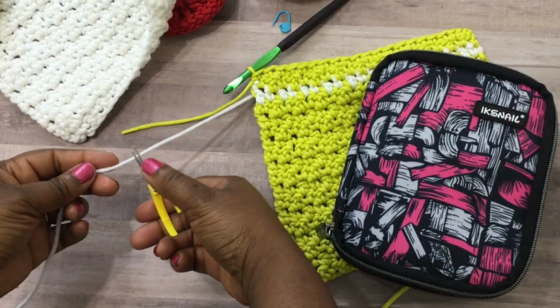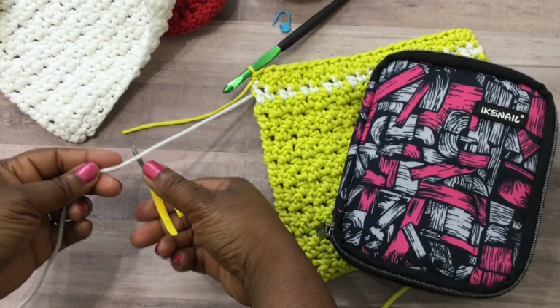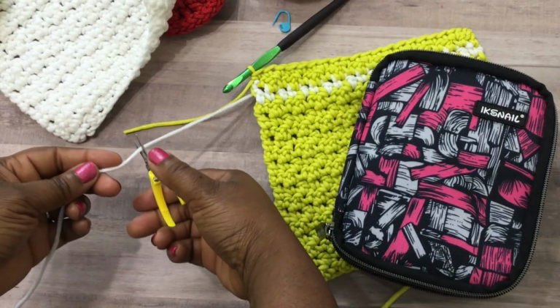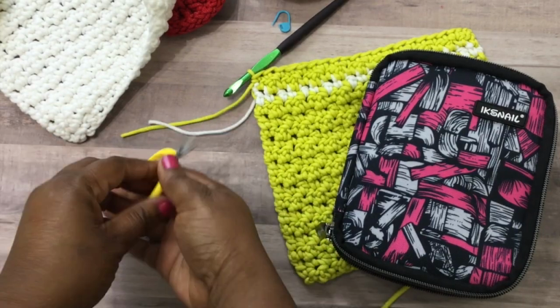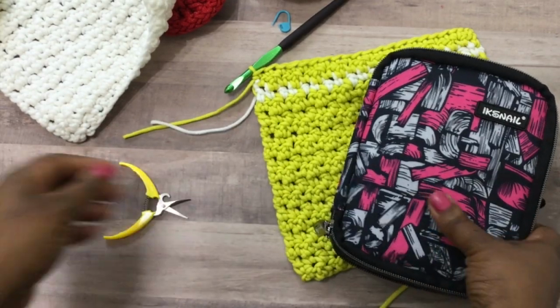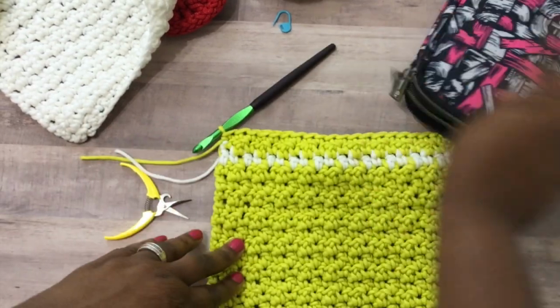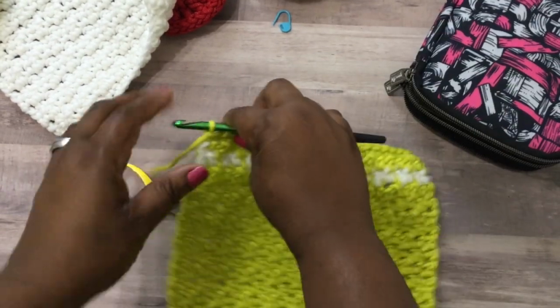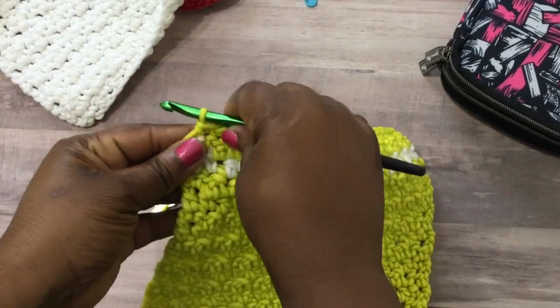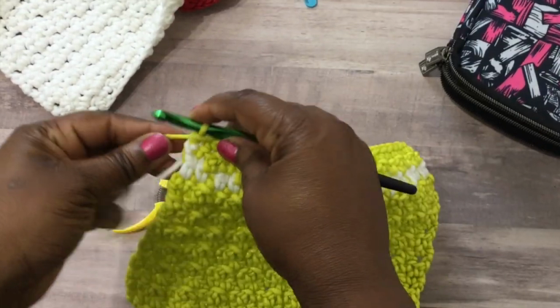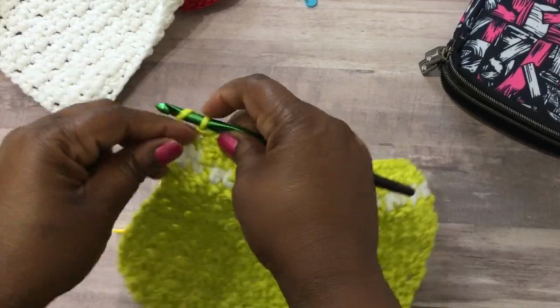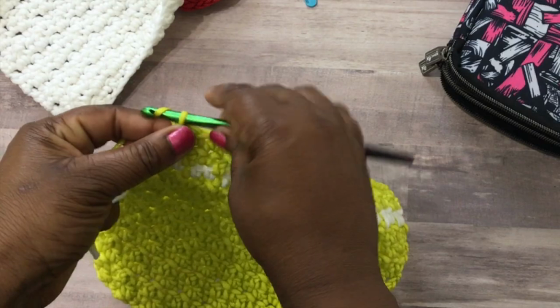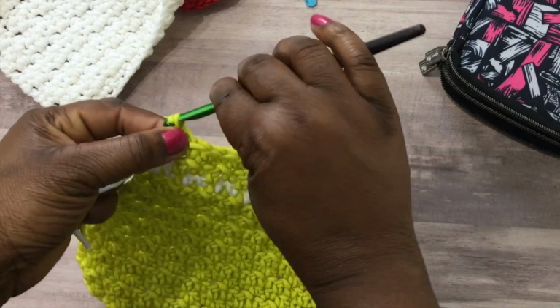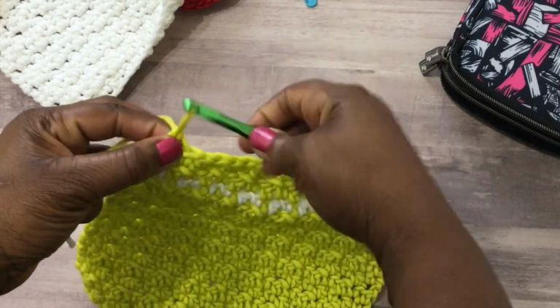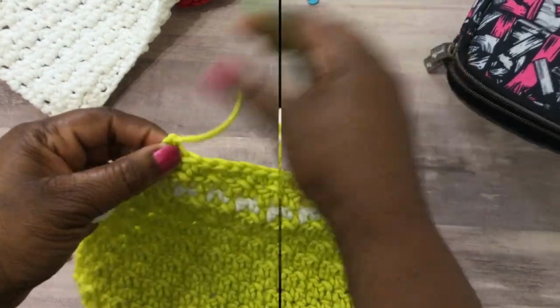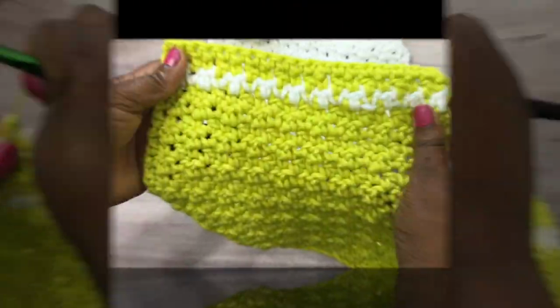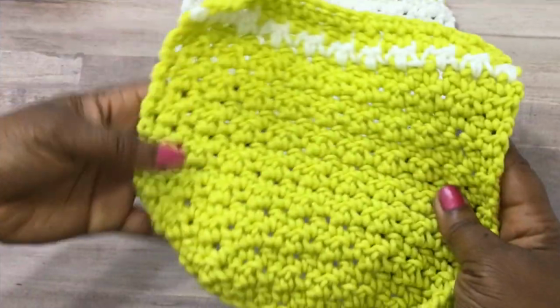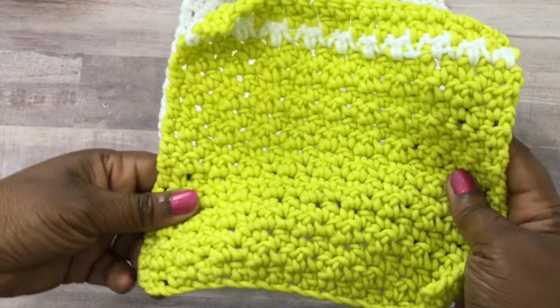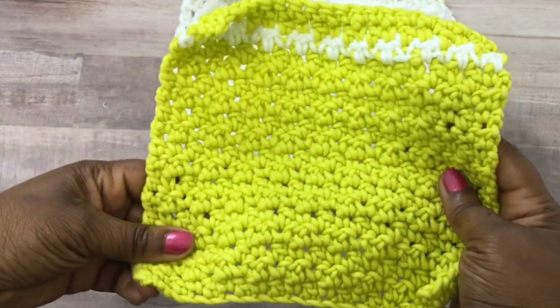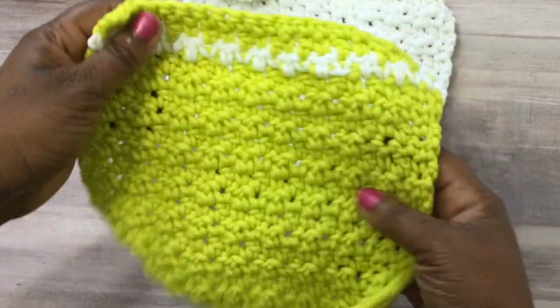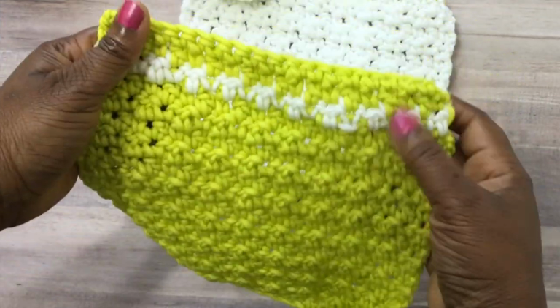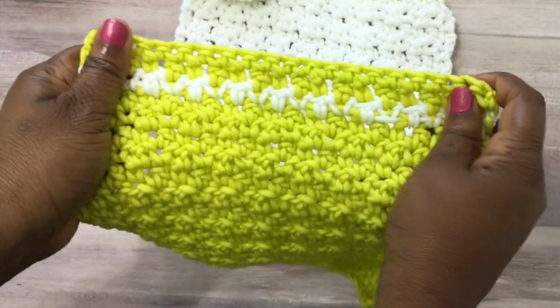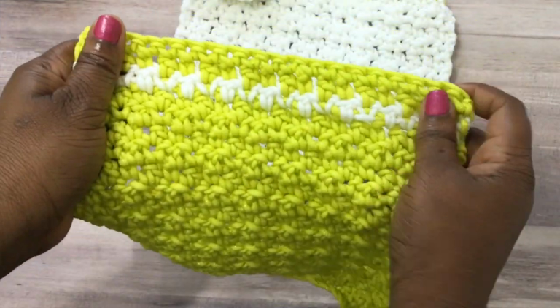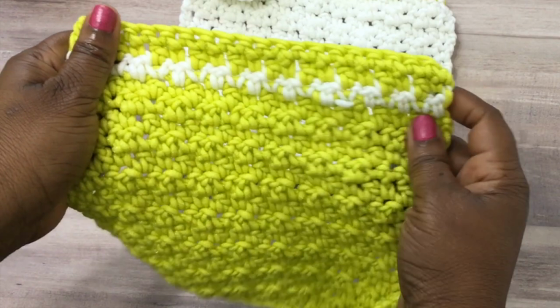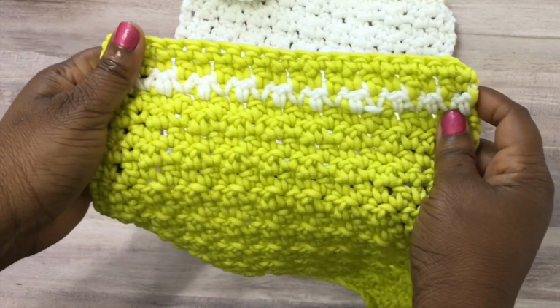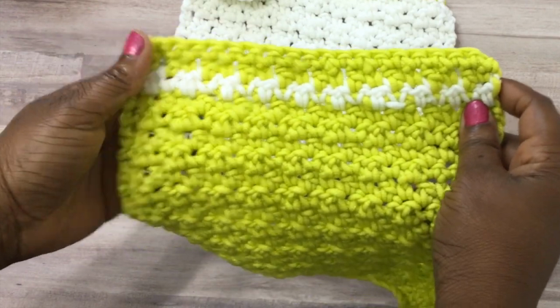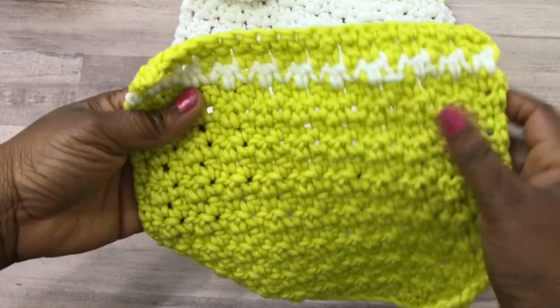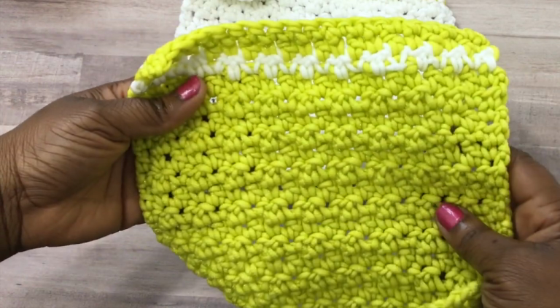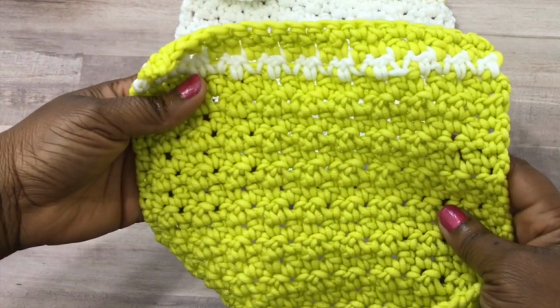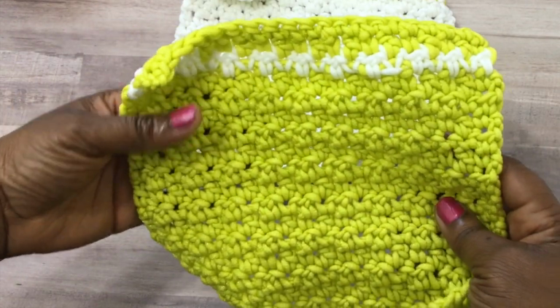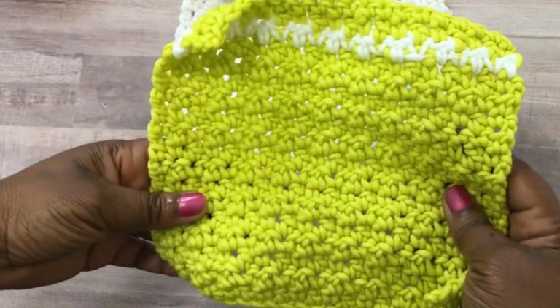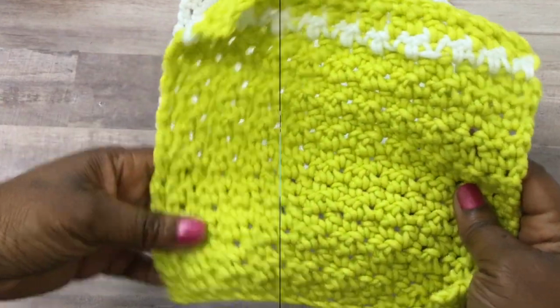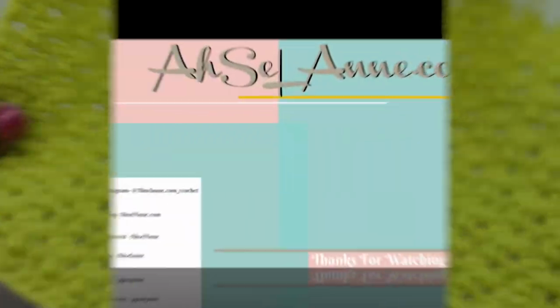Go ahead and cut your yarn, fasten off, and weave in all your ends — and that's it. Perfect gift, perfect dishcloth. Any questions, leave them in the comment section down below. The written pattern will be on my website. I'll see you all in my next video — bye!